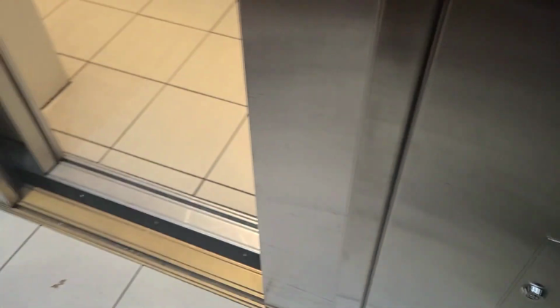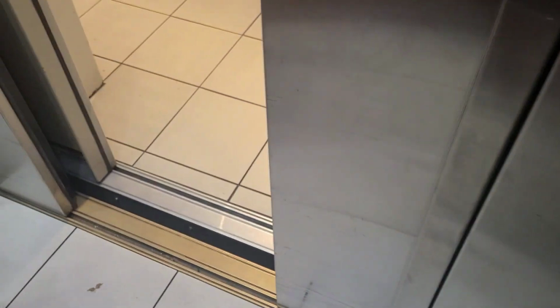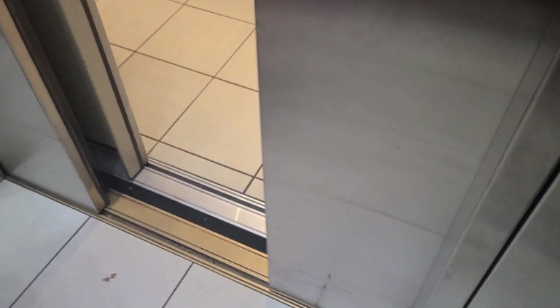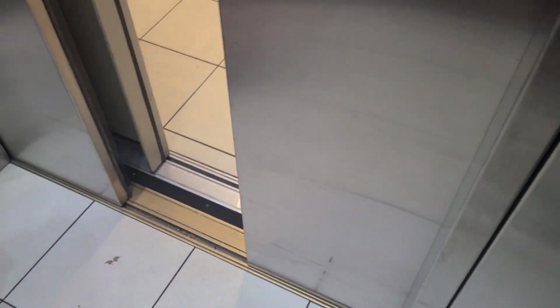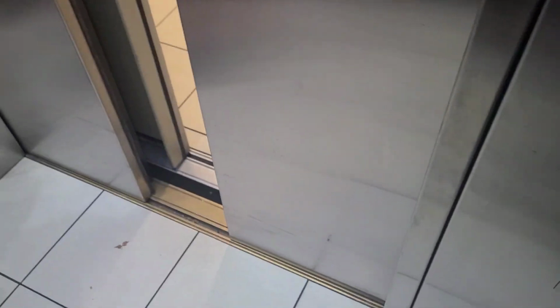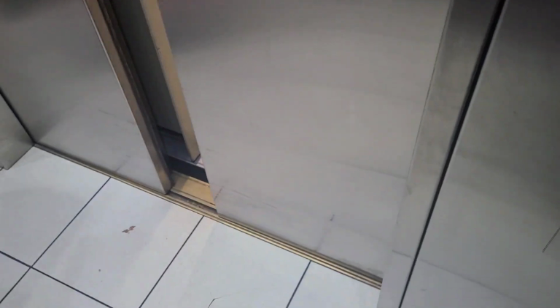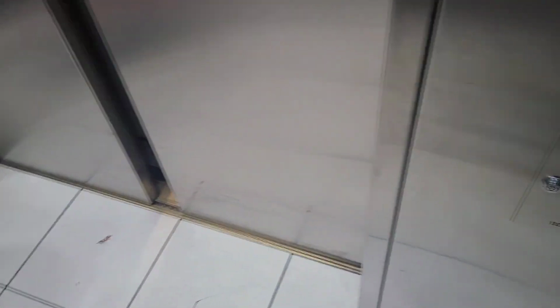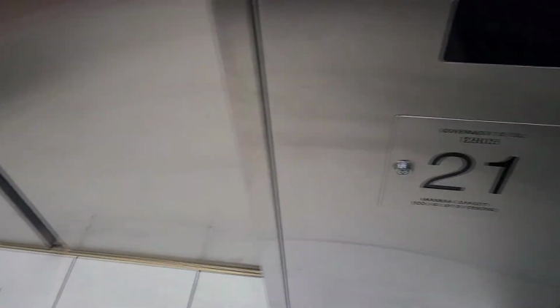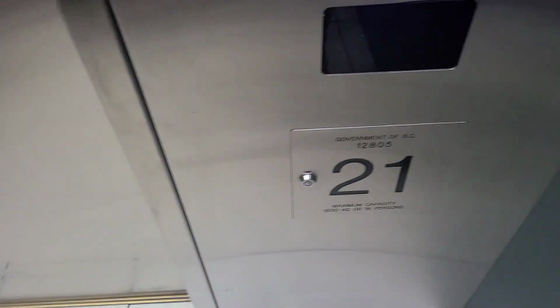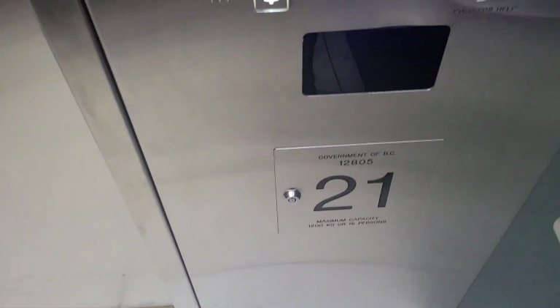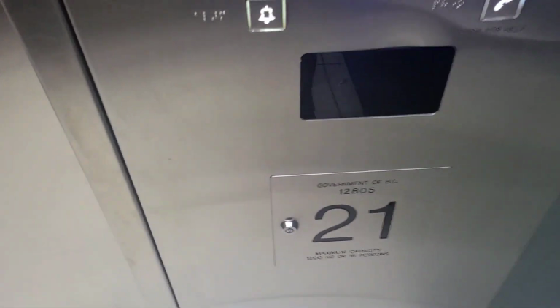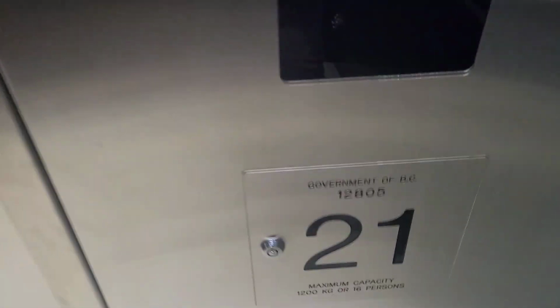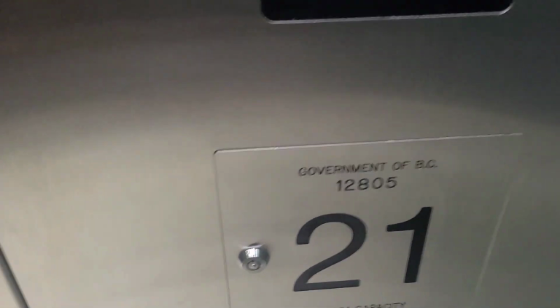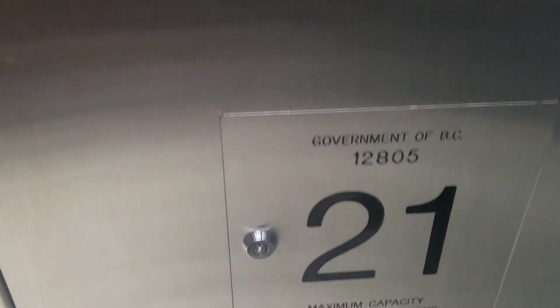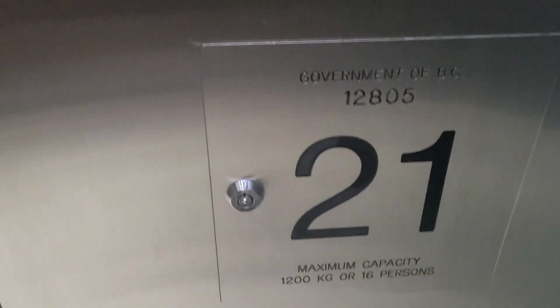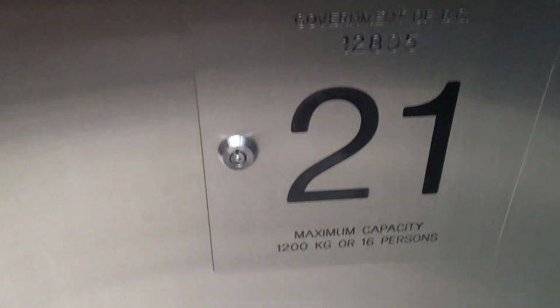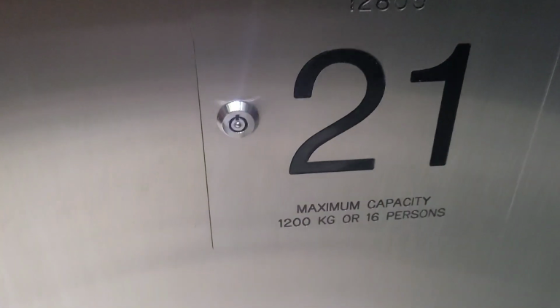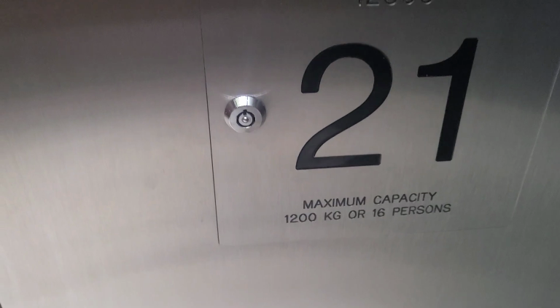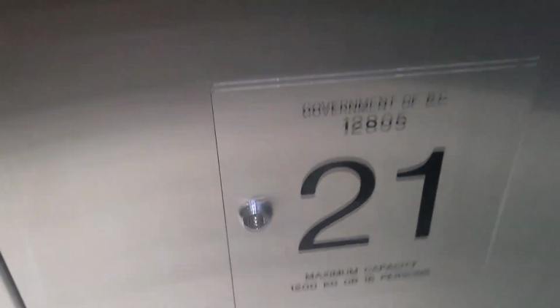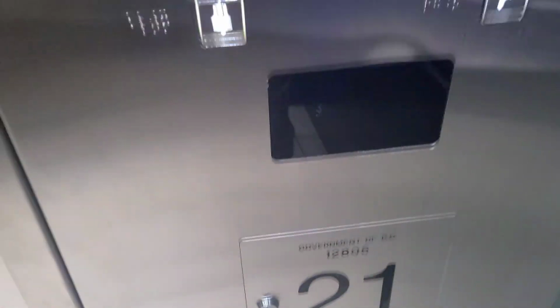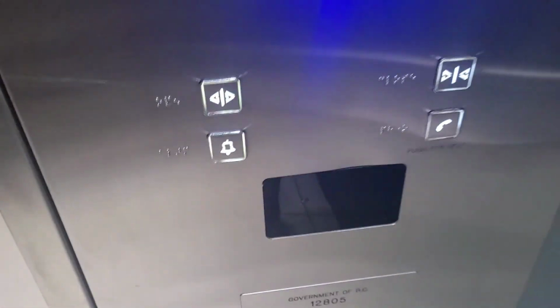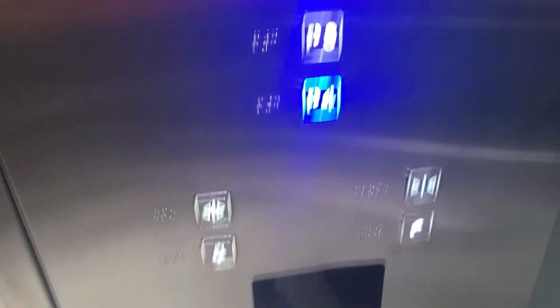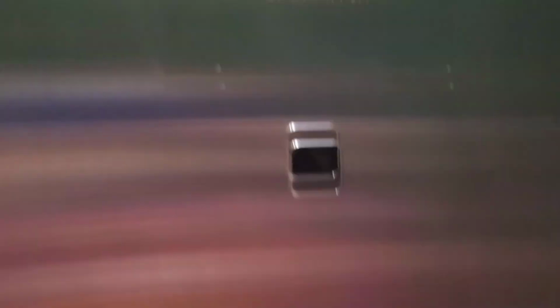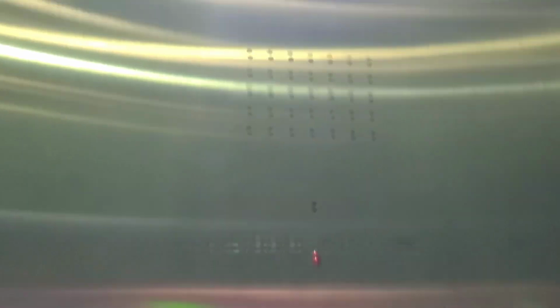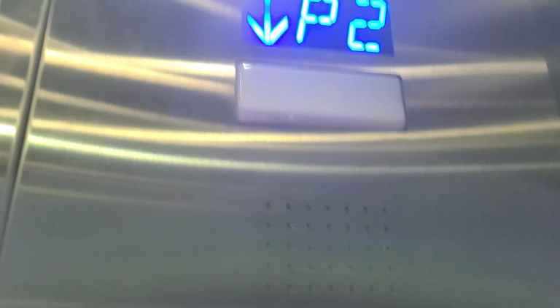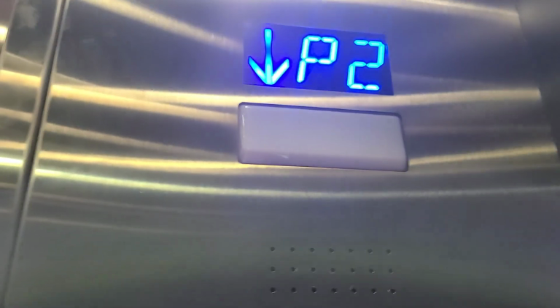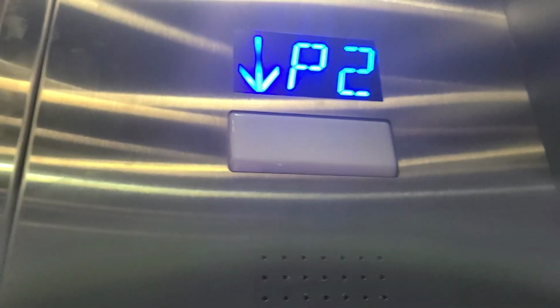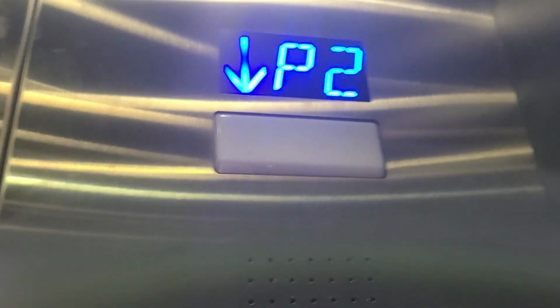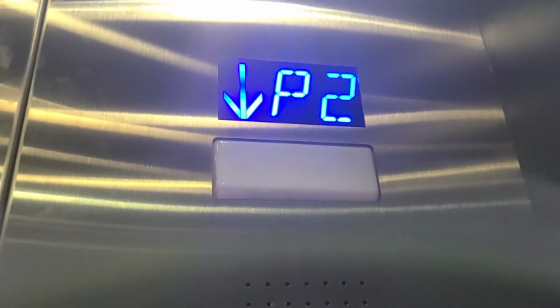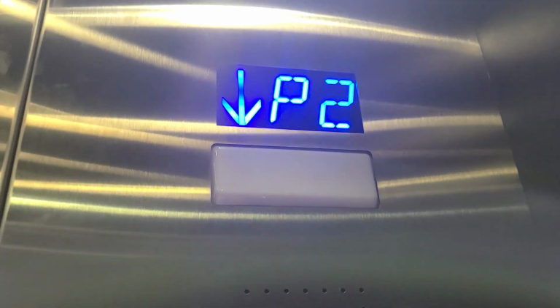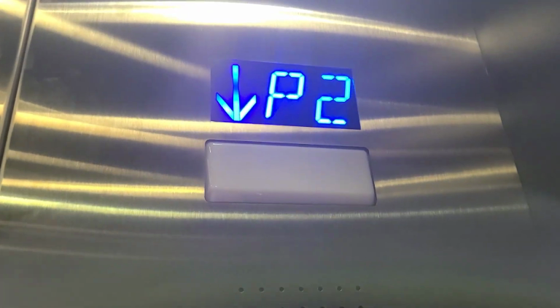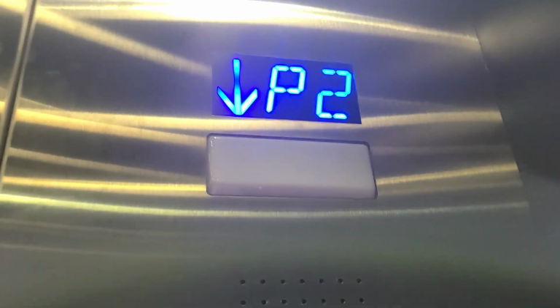Going for another ride on this one. This thing is actually pretty fast for a hydraulic elevator, FYI.